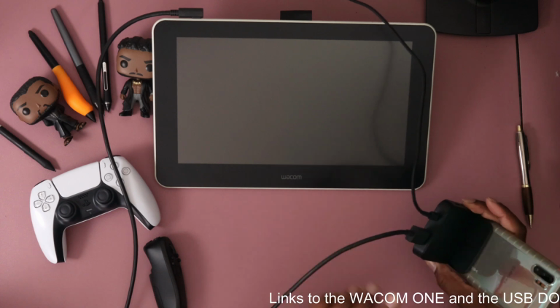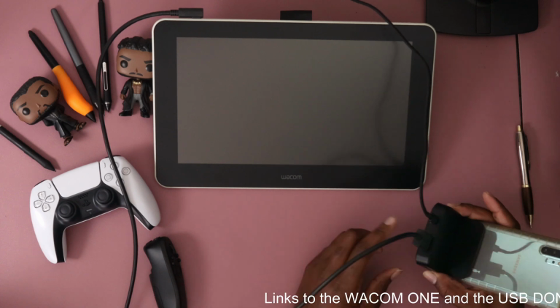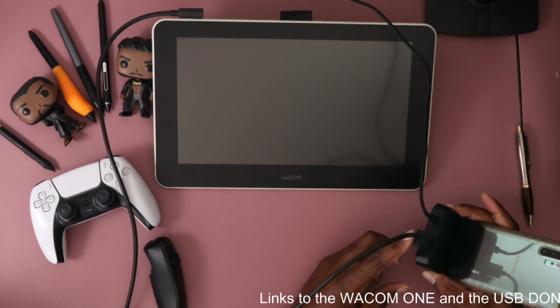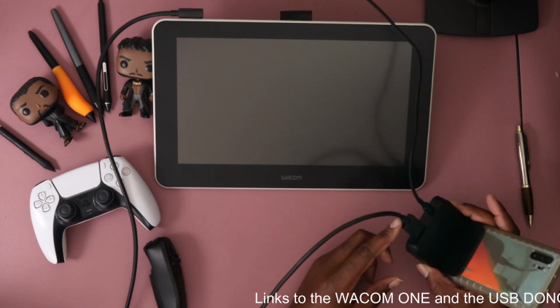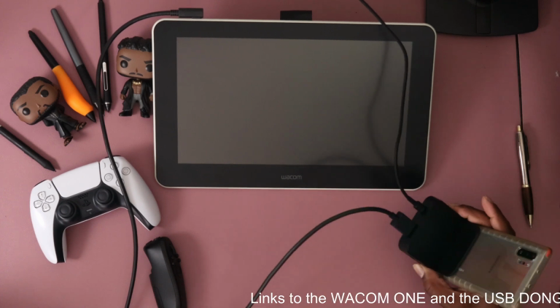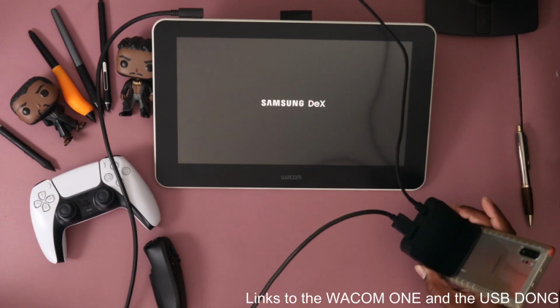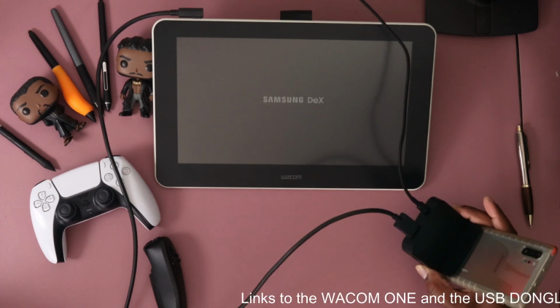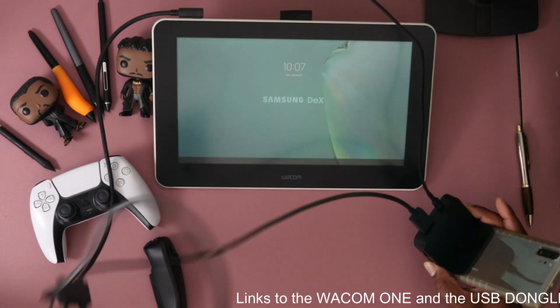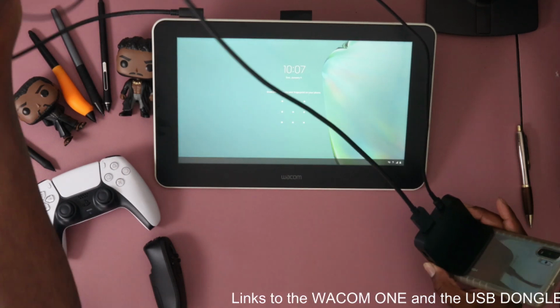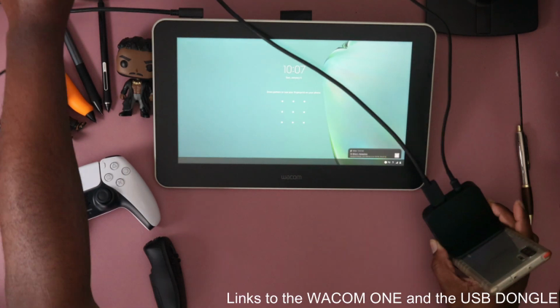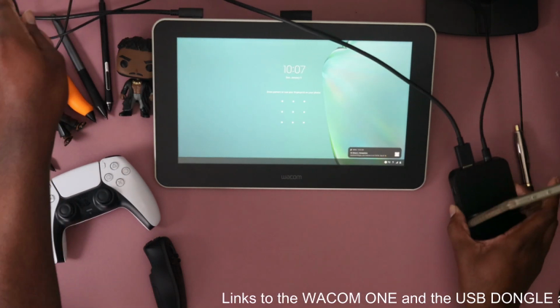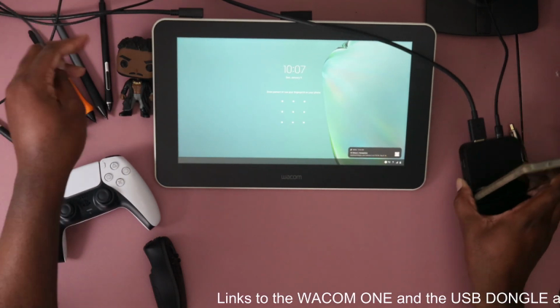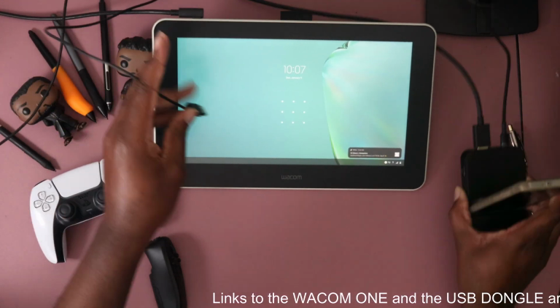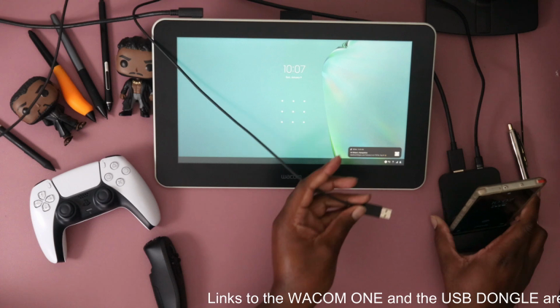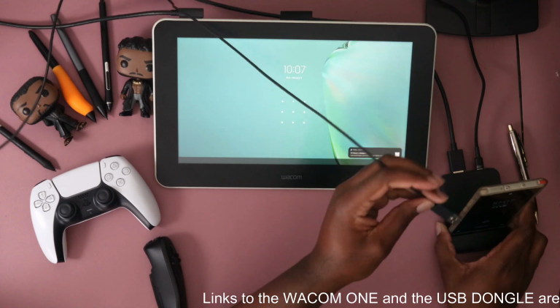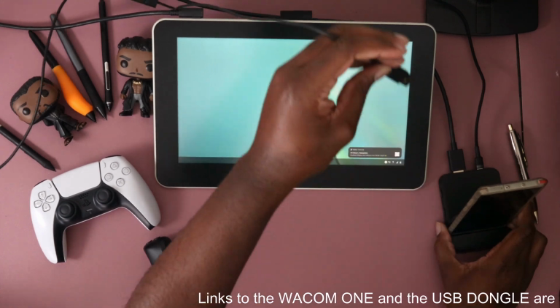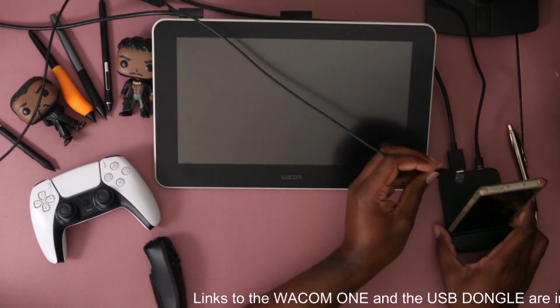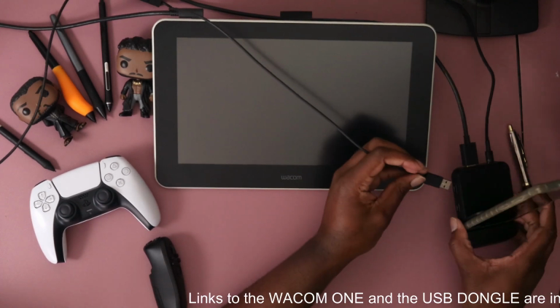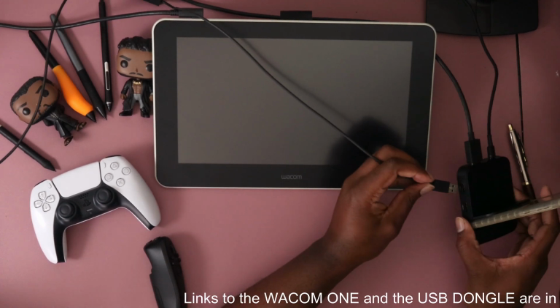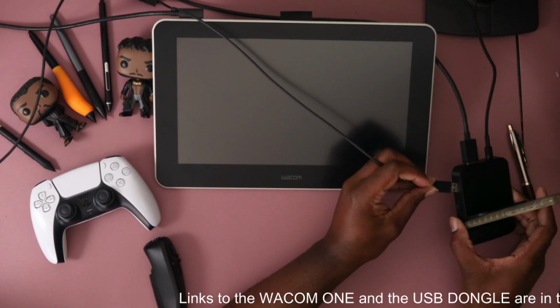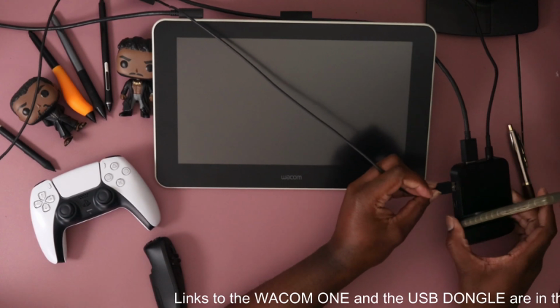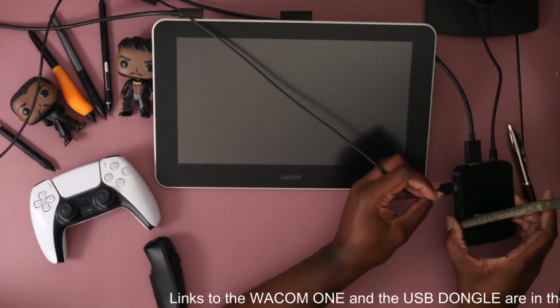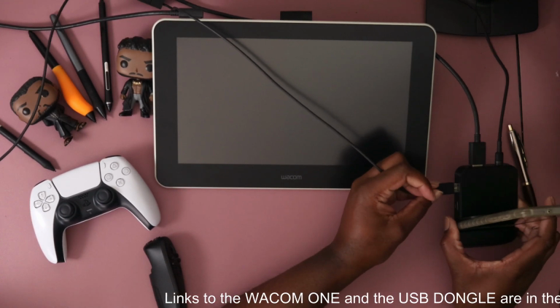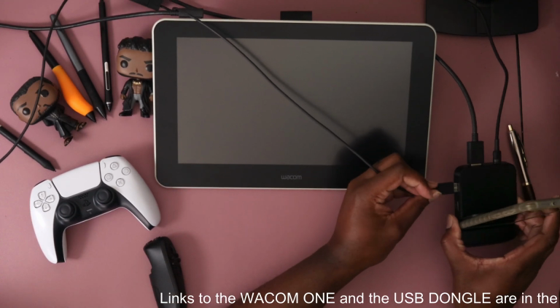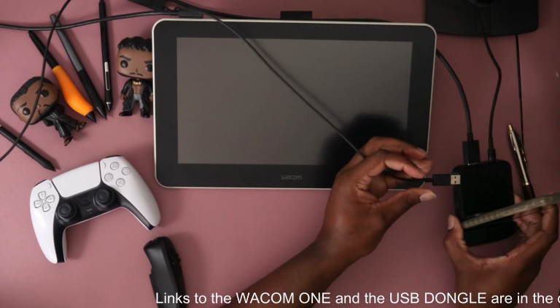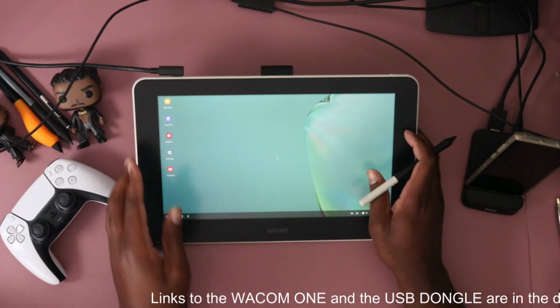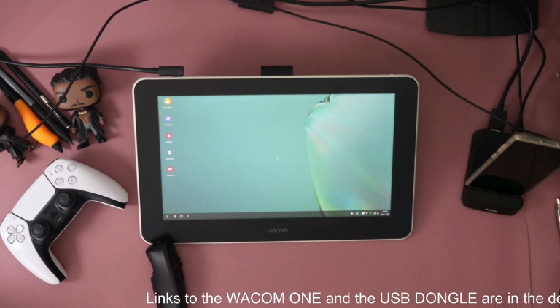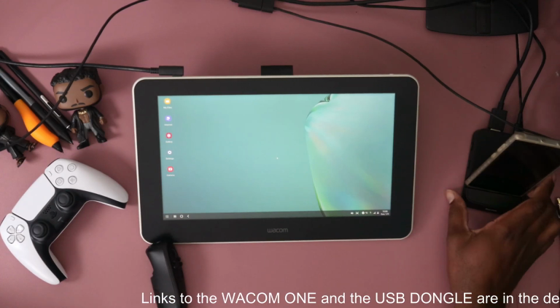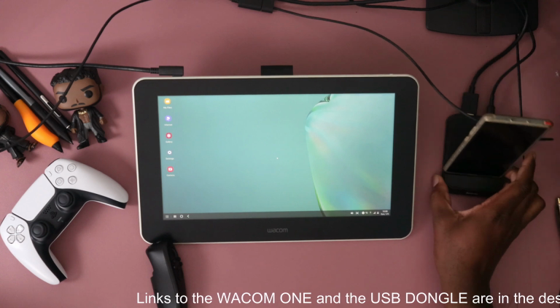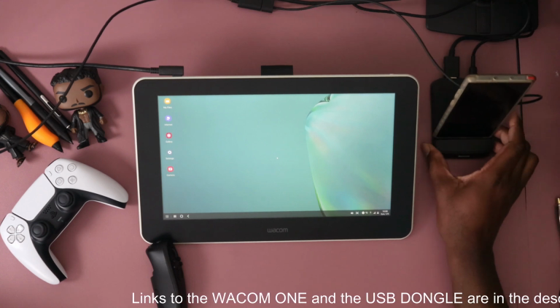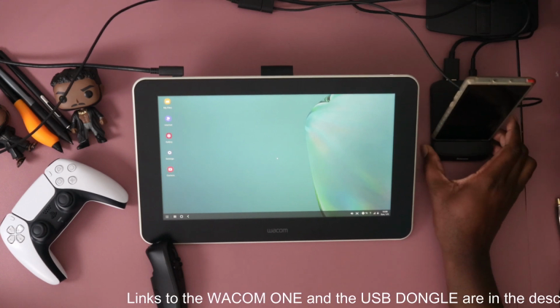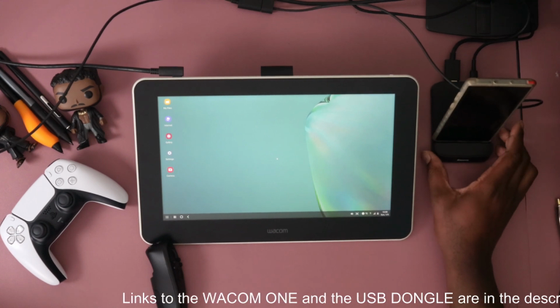You sit your phone into the top of this hub, and once you do that it should pop up on your screen — you're already in DeX. This is DeX.